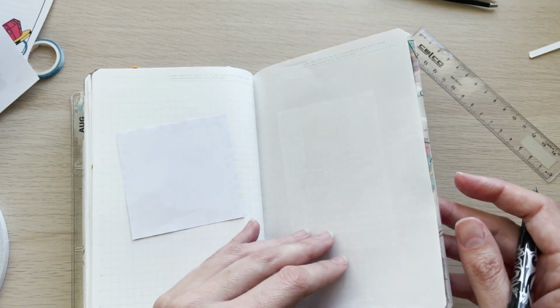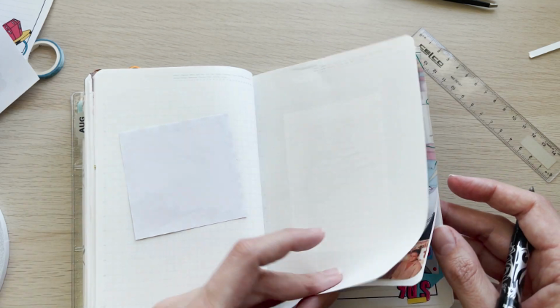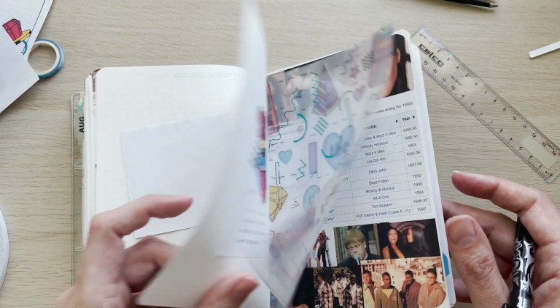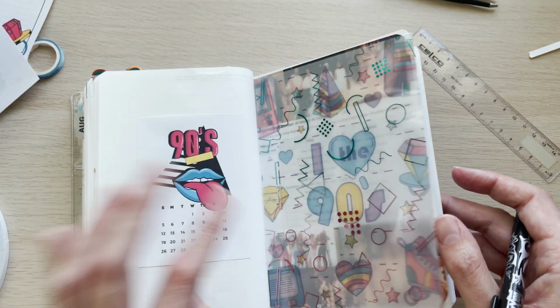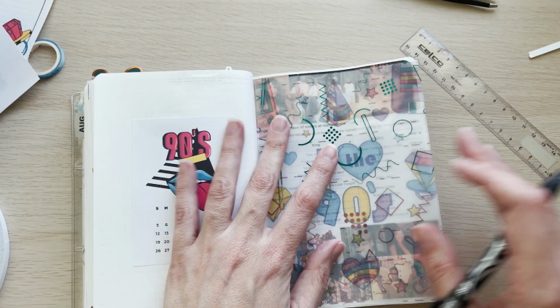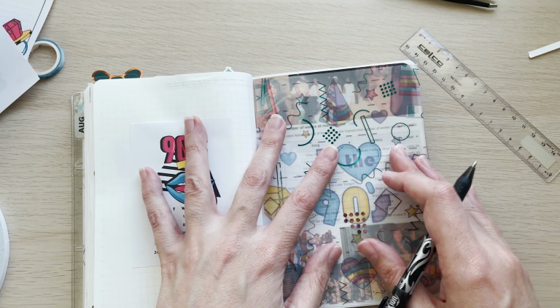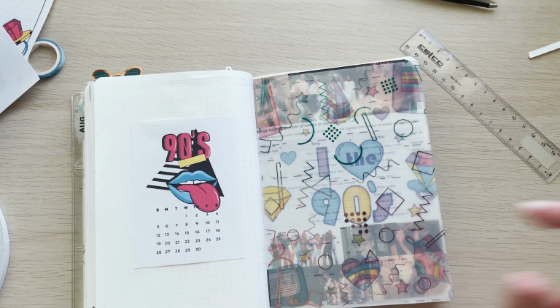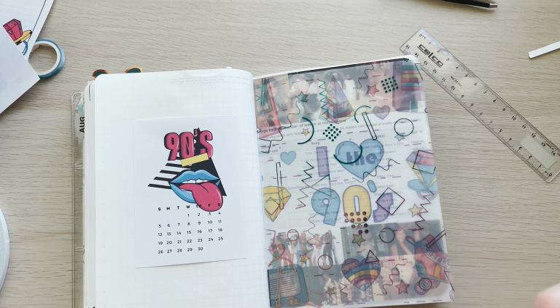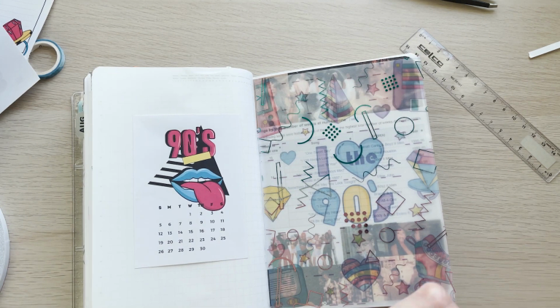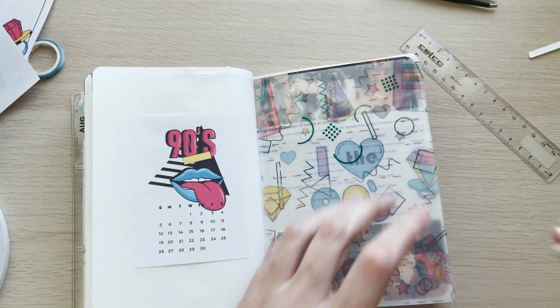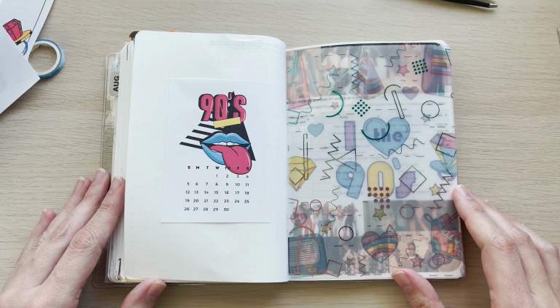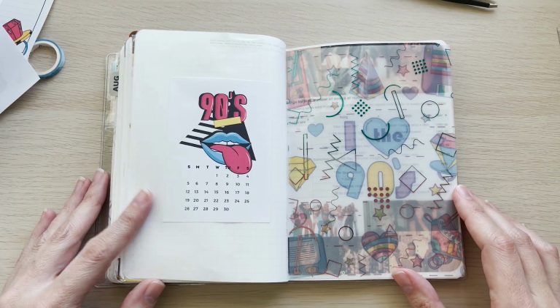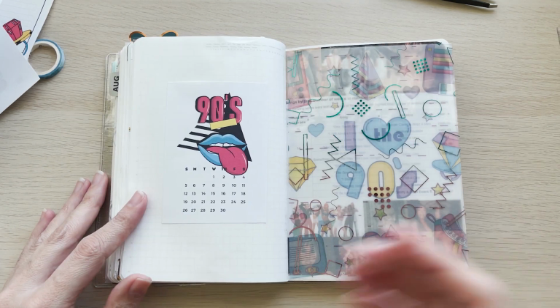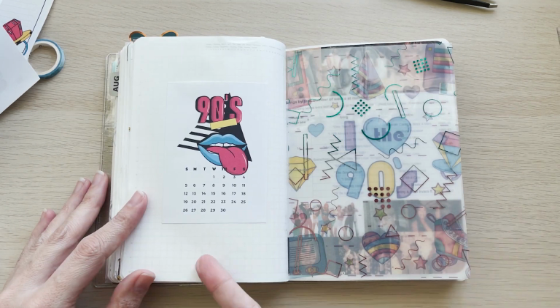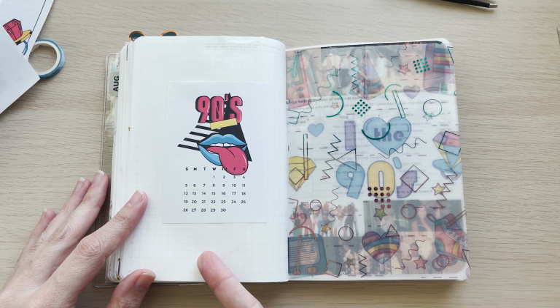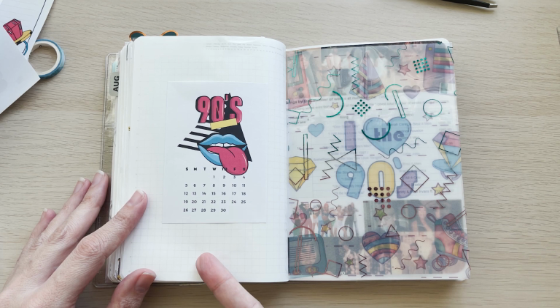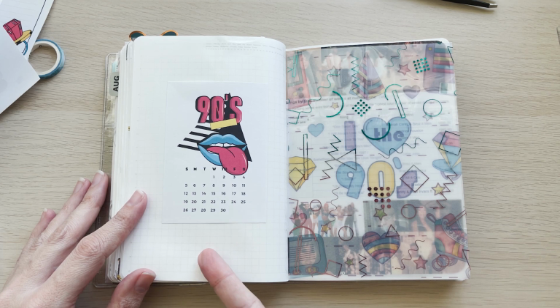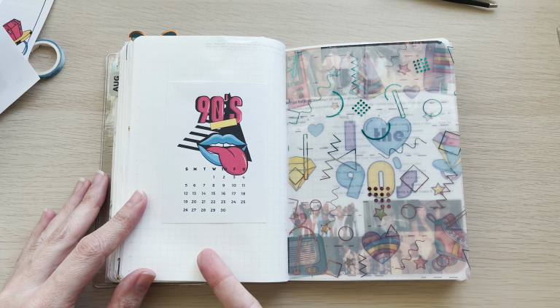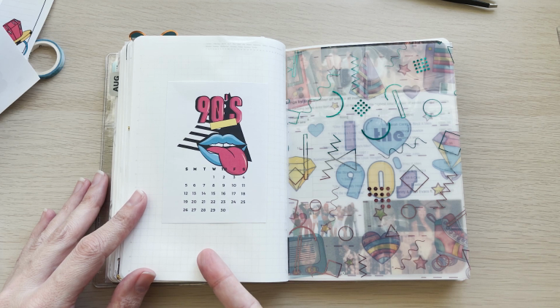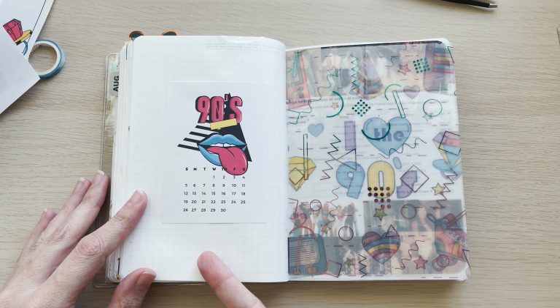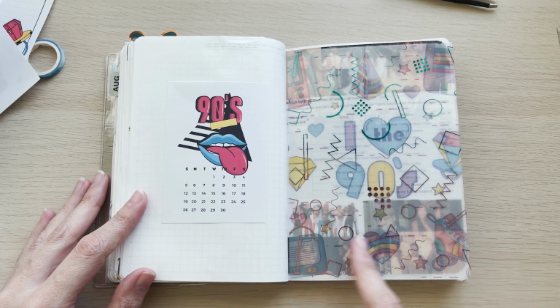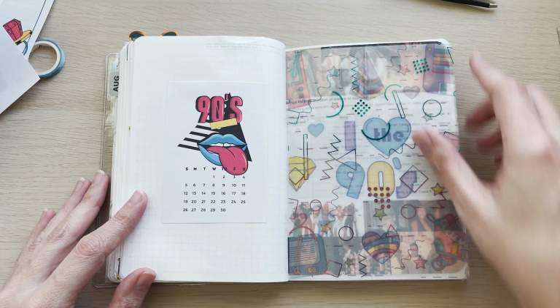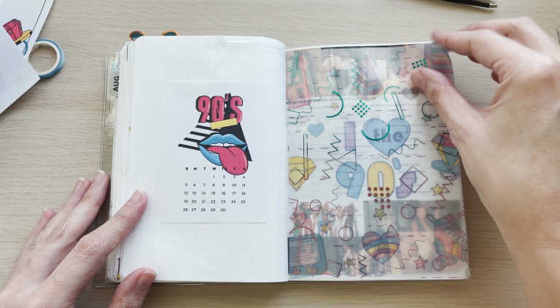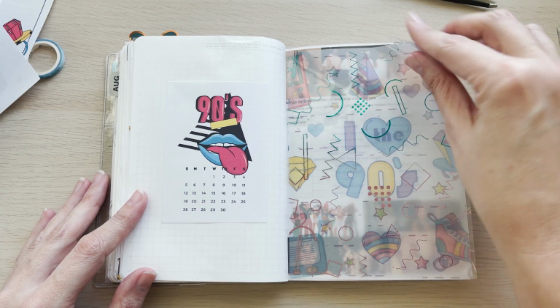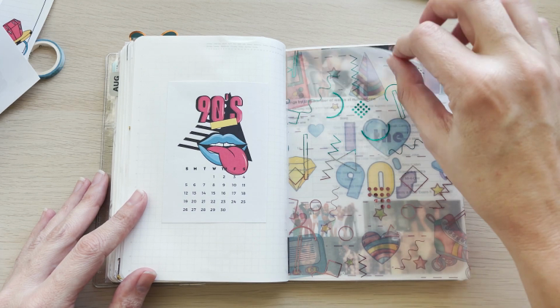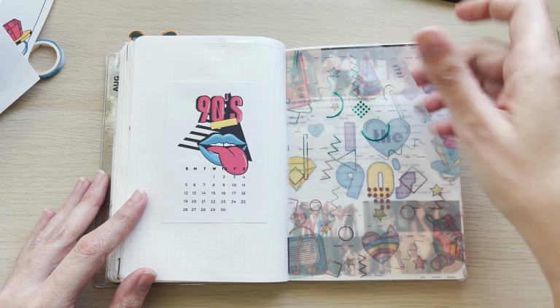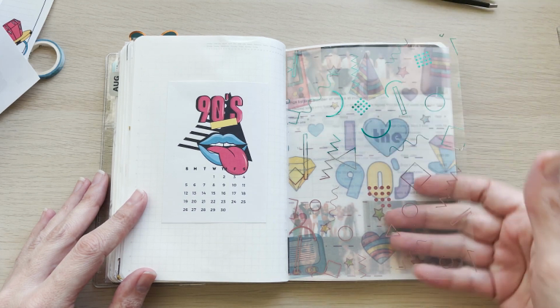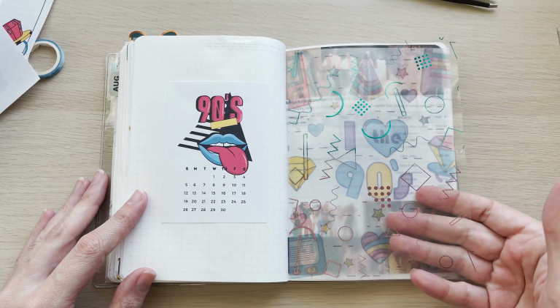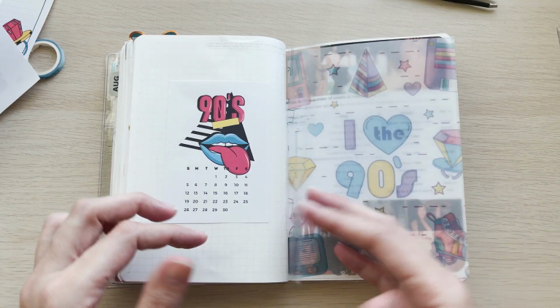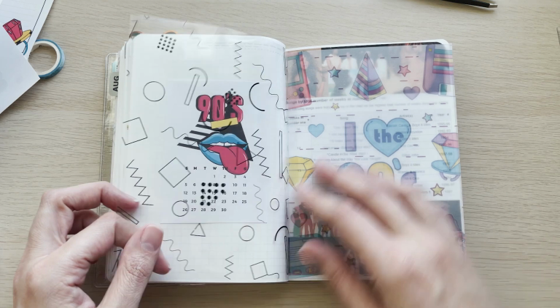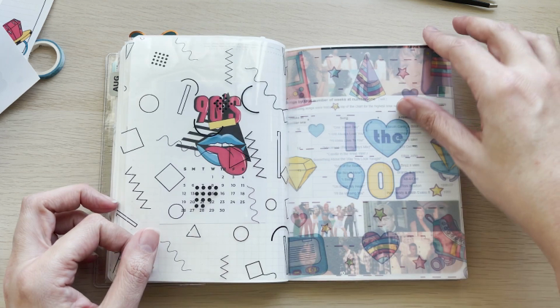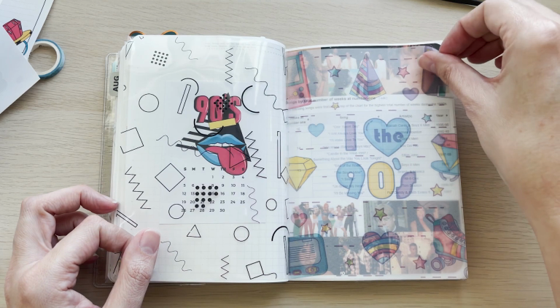So let's take a look from the beginning. Here is my start page with my little decorative calendar that I made in Canva, and a decorative piece of acetate that I foiled myself.